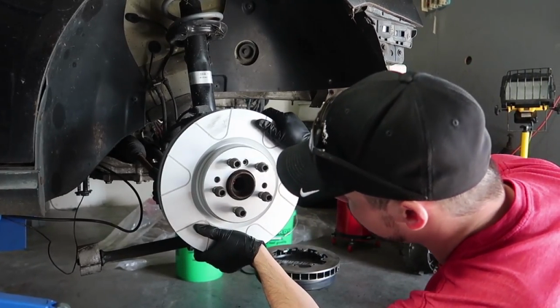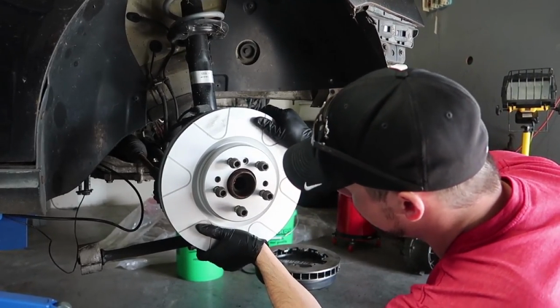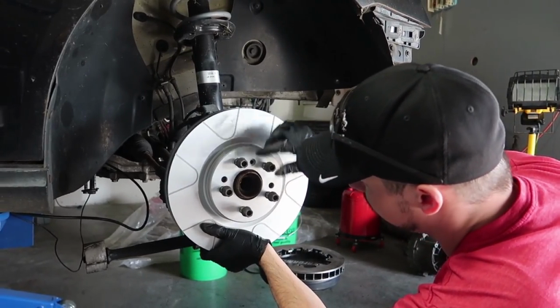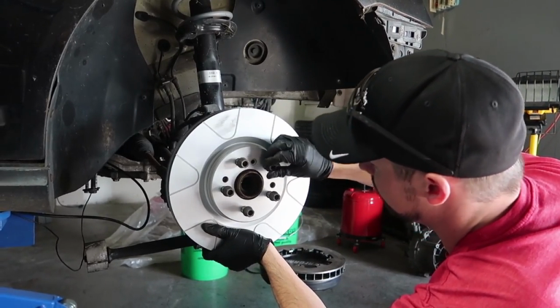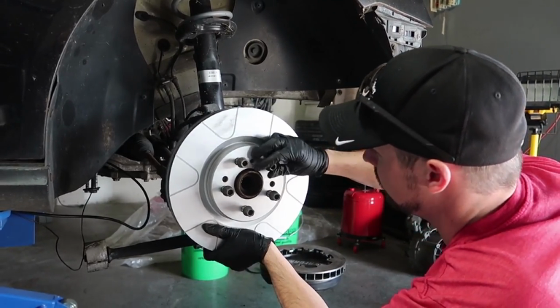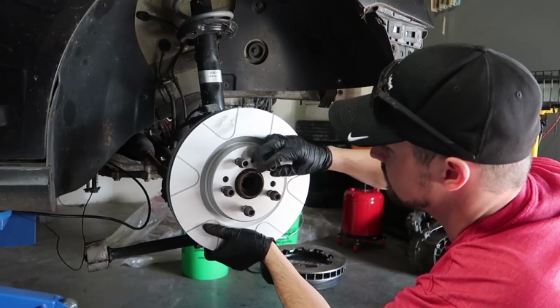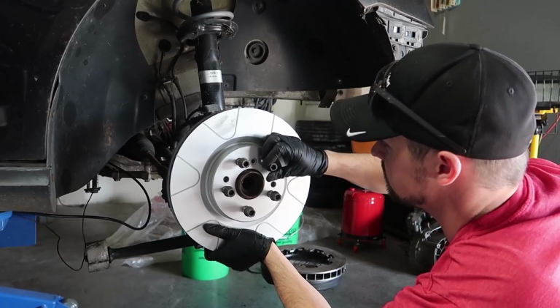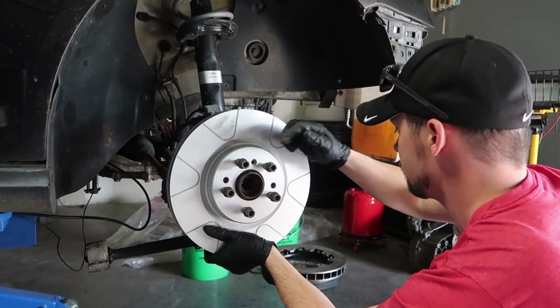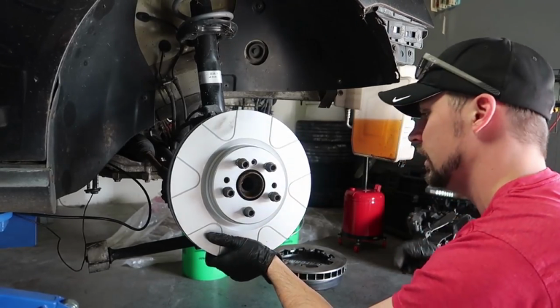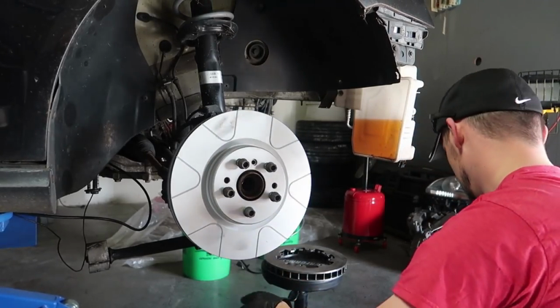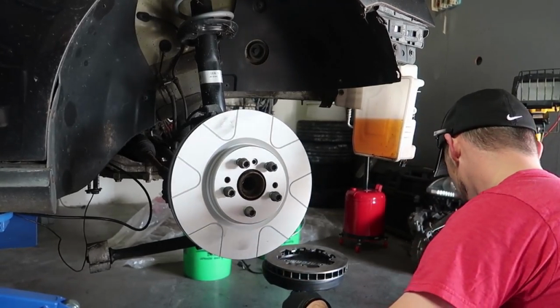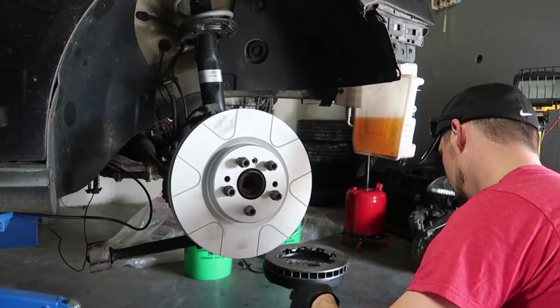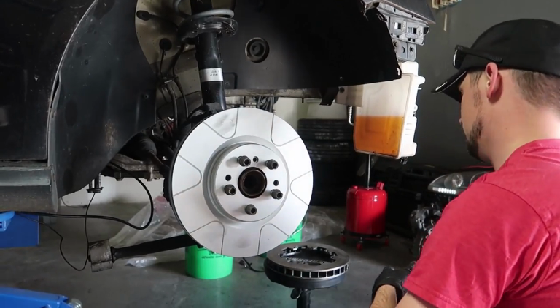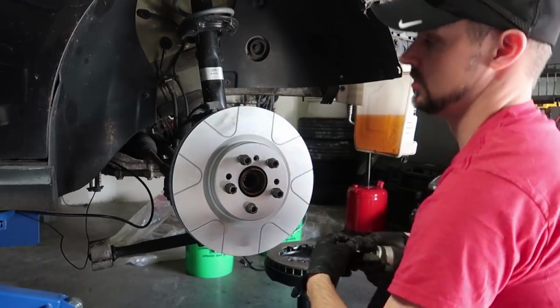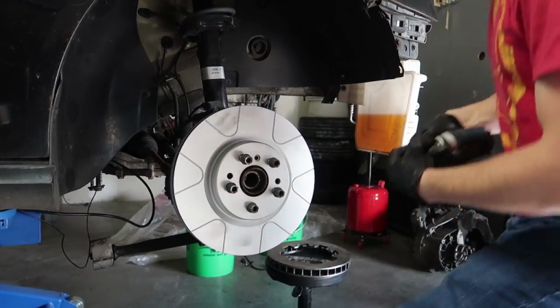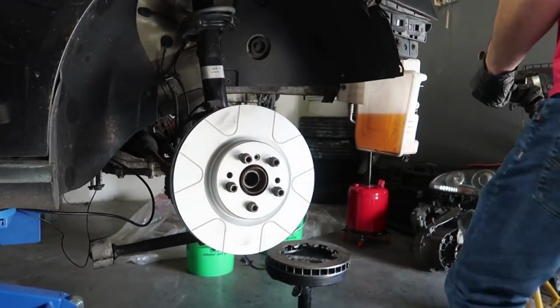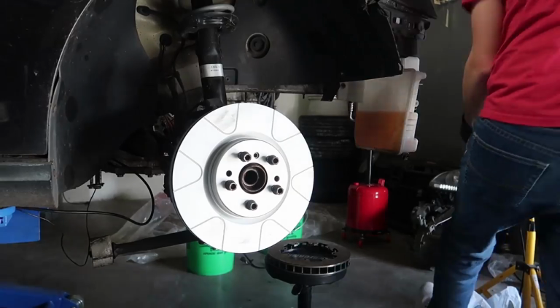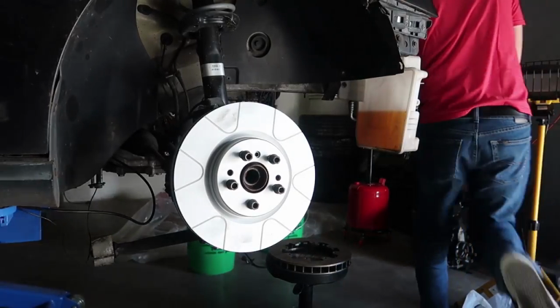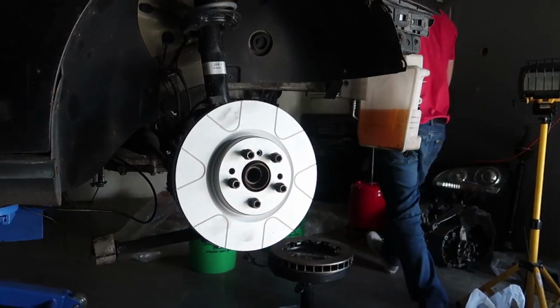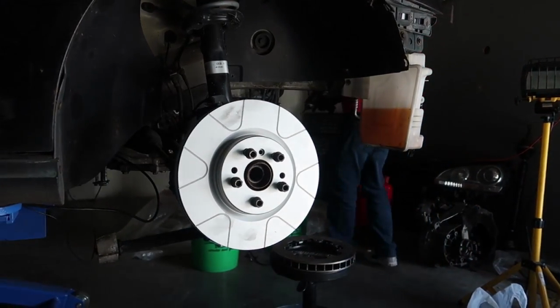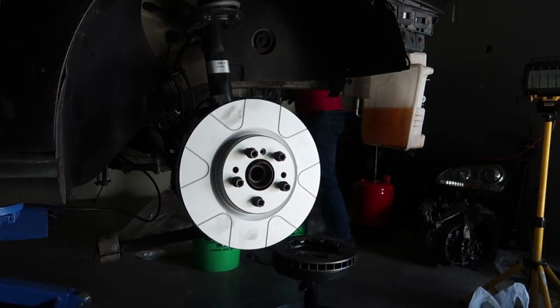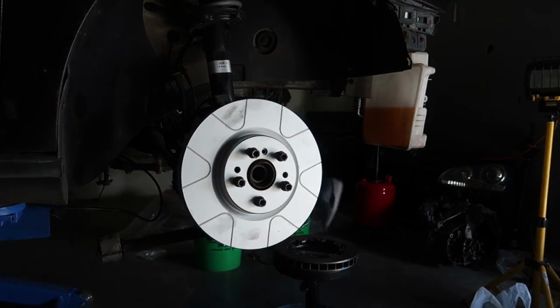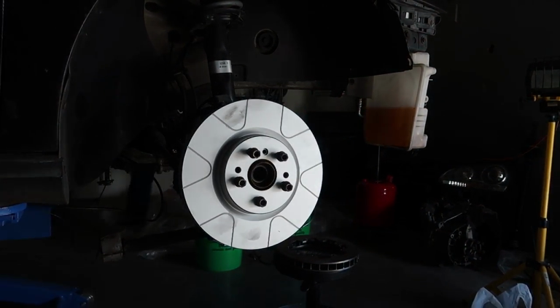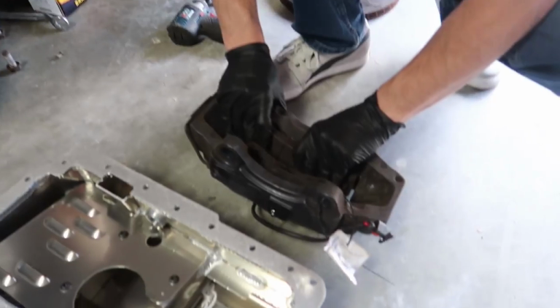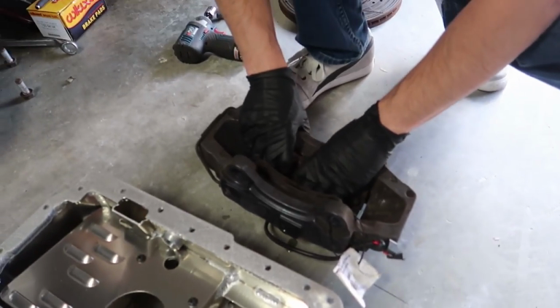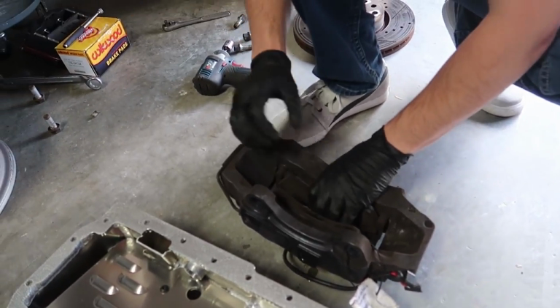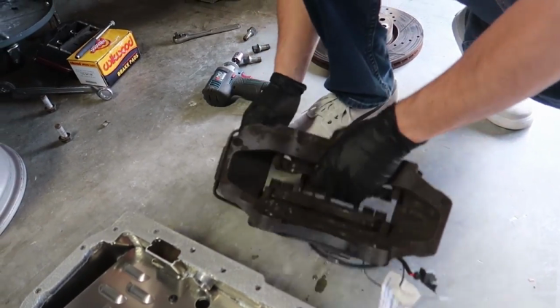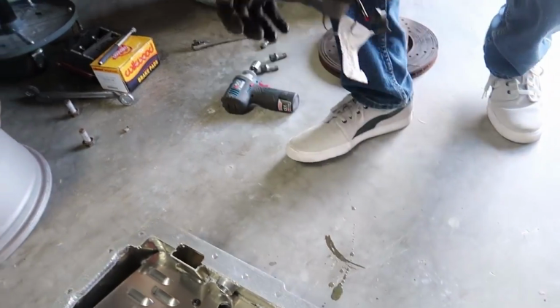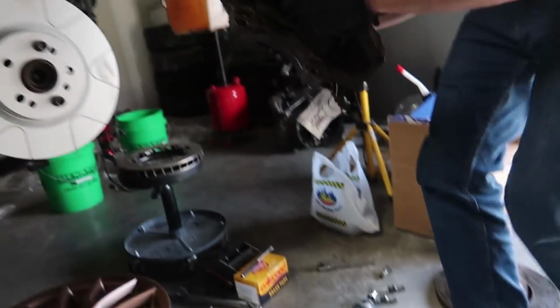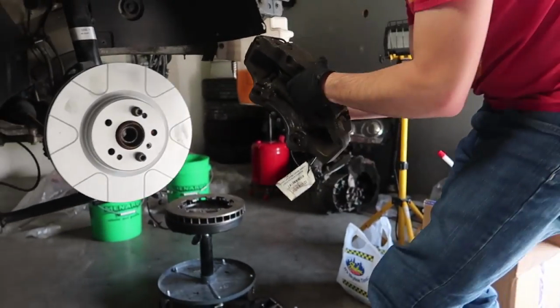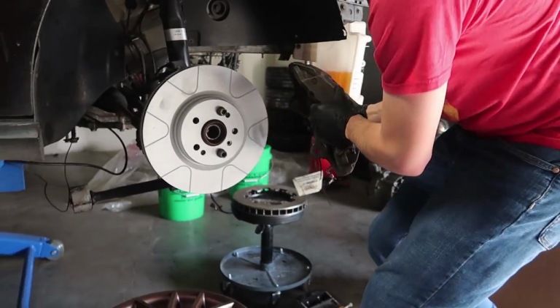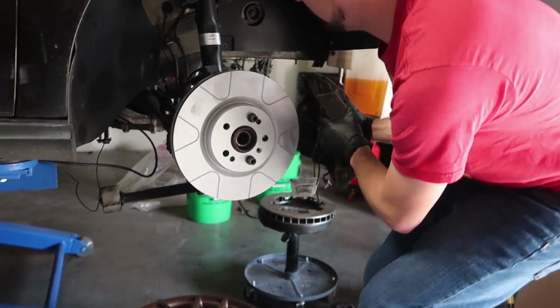So you get ML350 rotors, you get Cayenne calipers, the calipers bolt right on — there are no adapter blocks. And you just get the hub centric rings for the rotors. You've got a lot of friction surface with those giant Cayenne pads.